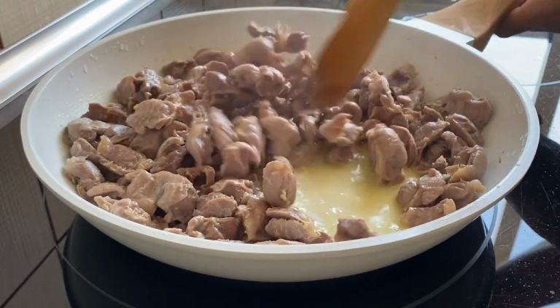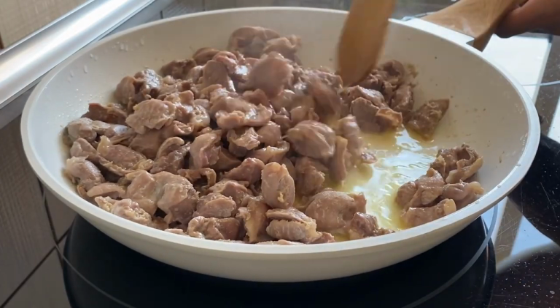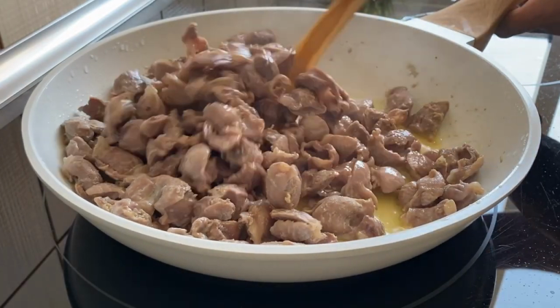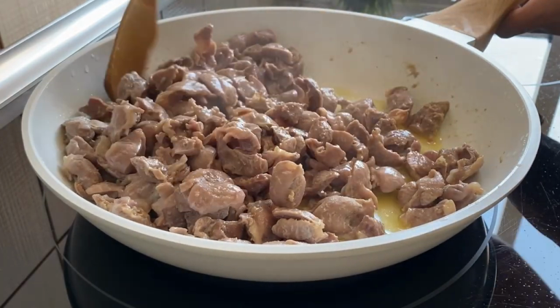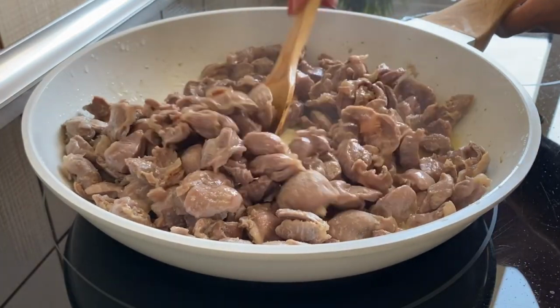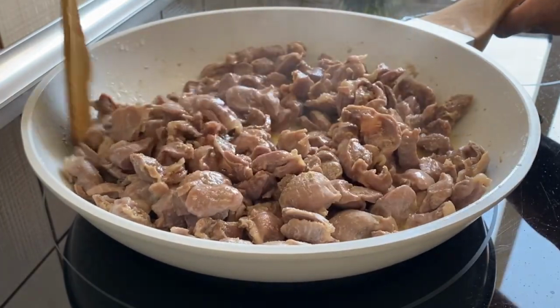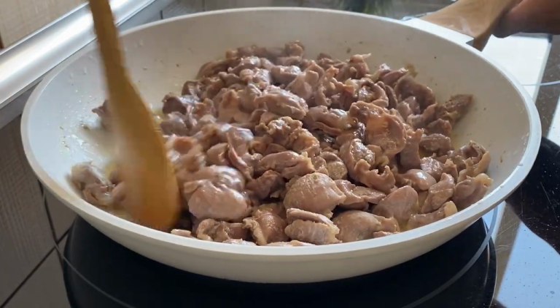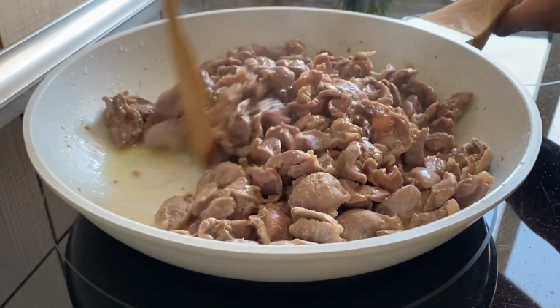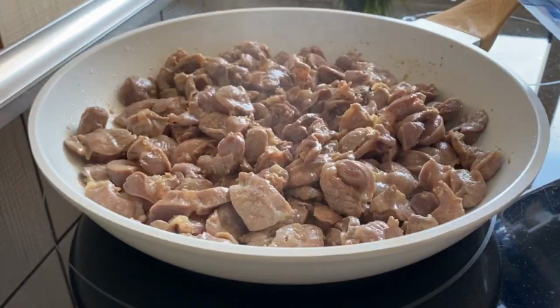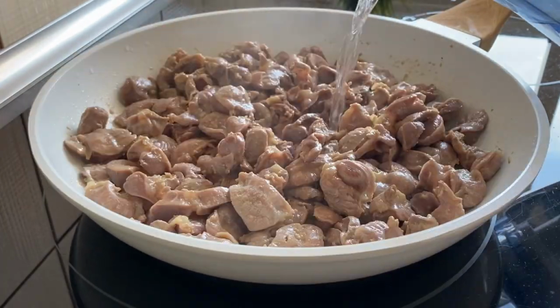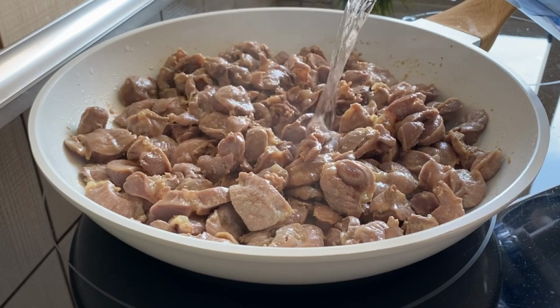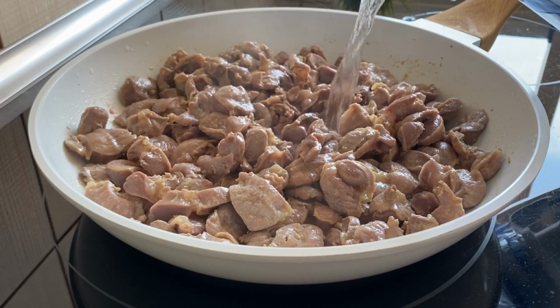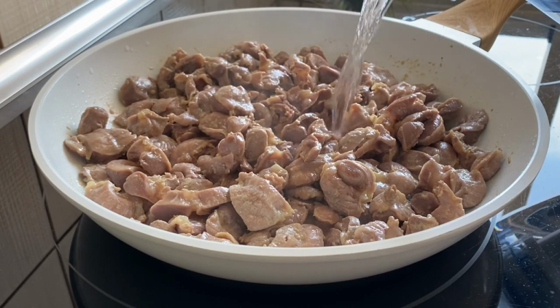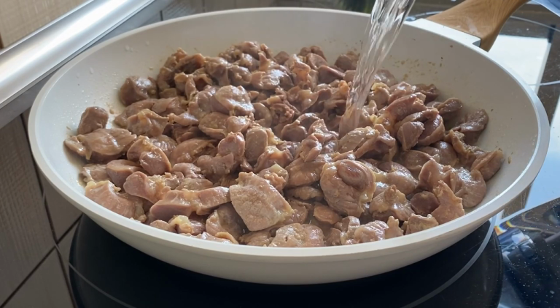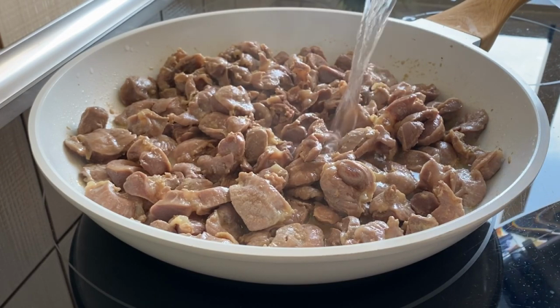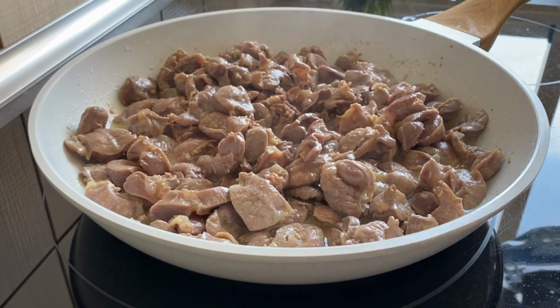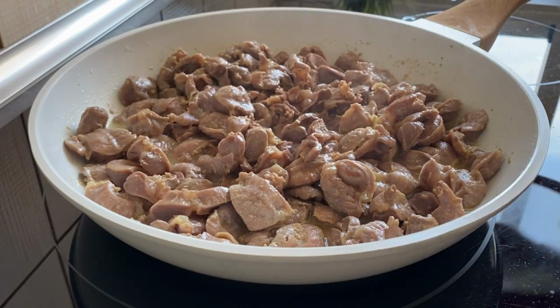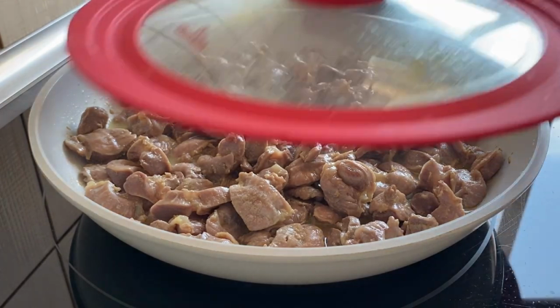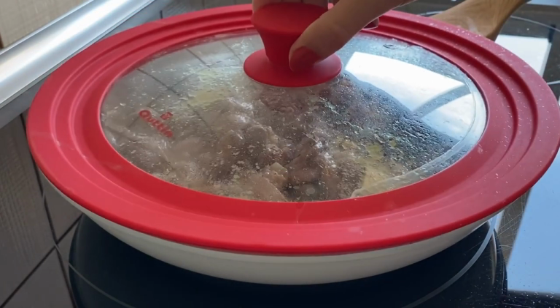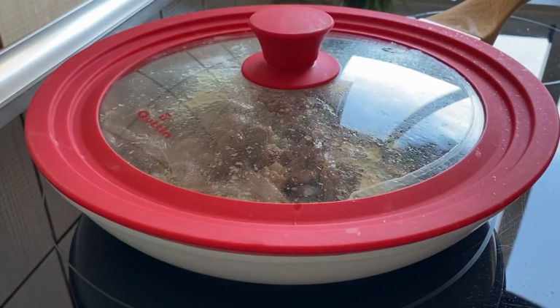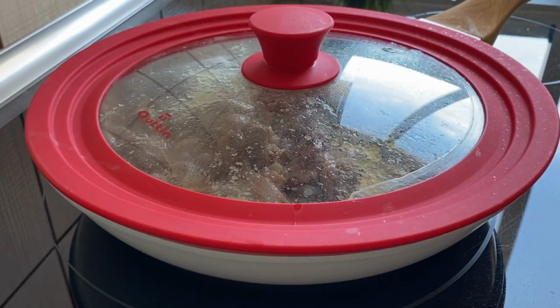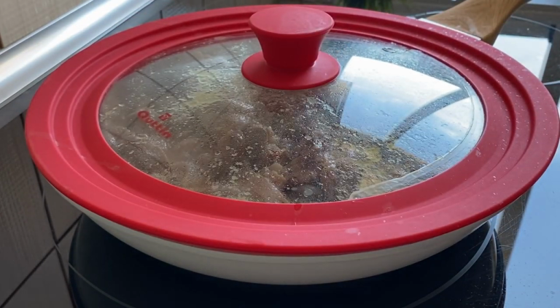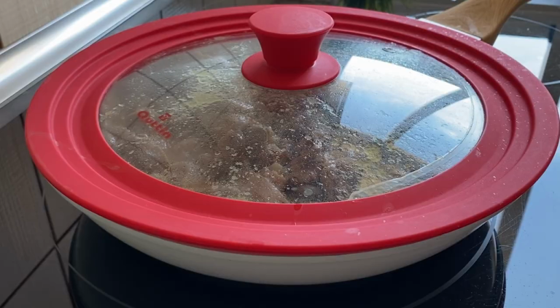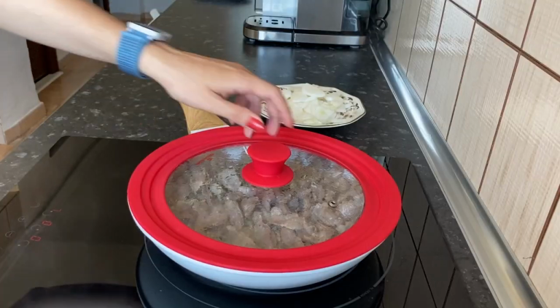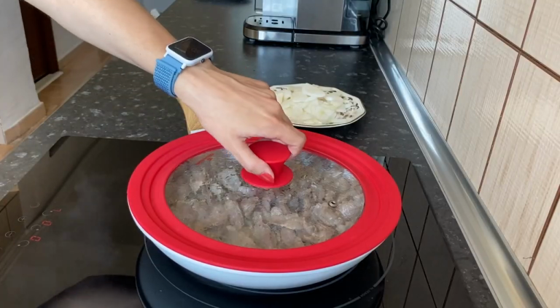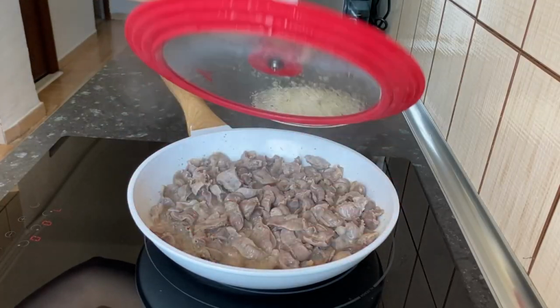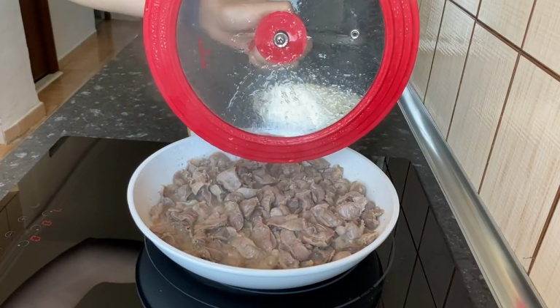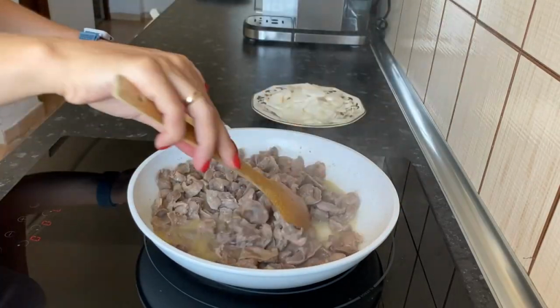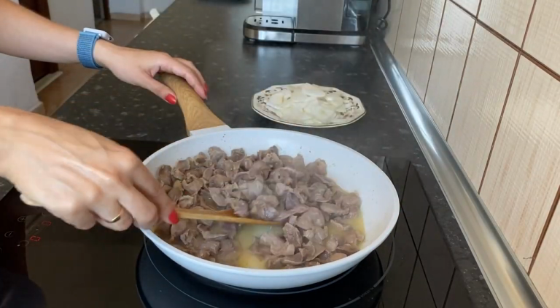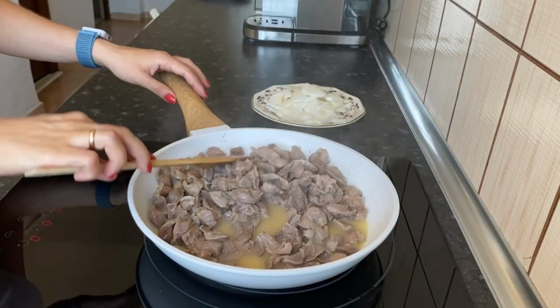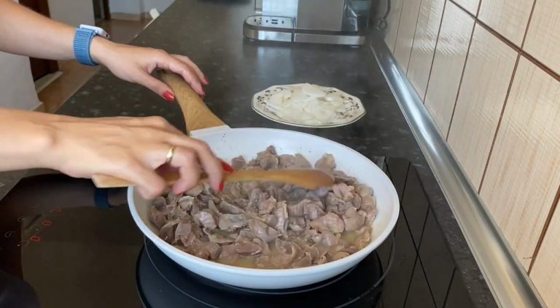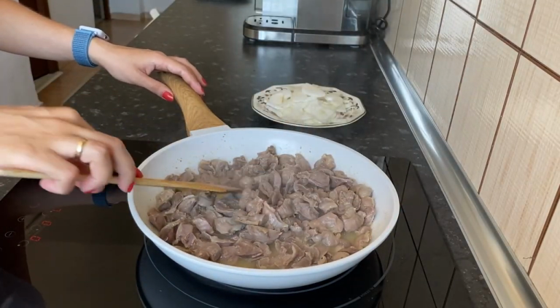20 minutes have passed and the liquid has almost evaporated, so we add some water and continue to simmer. After 40 minutes the chicken gizzards are soft and almost cooked.